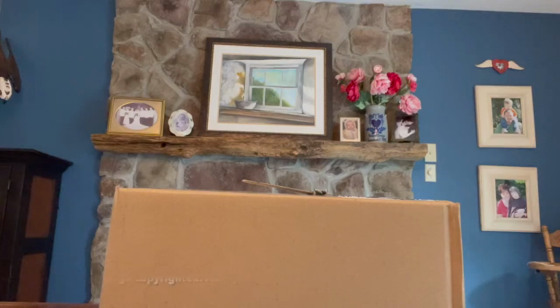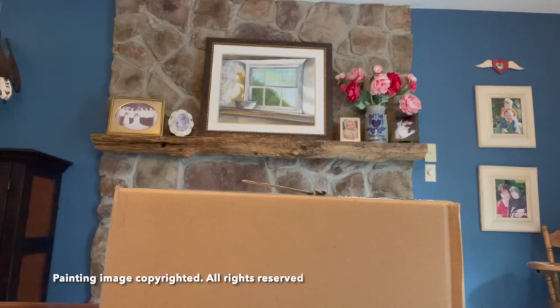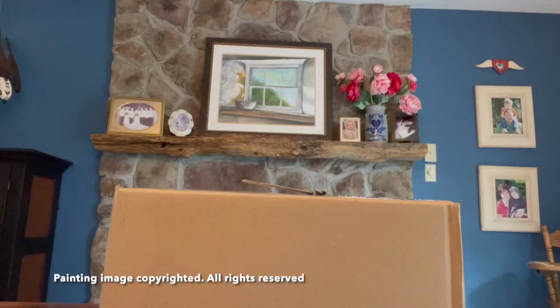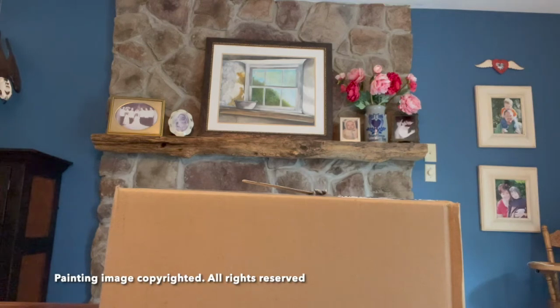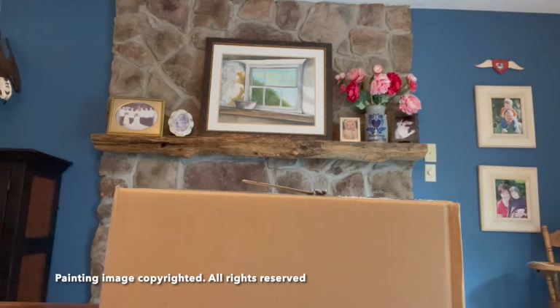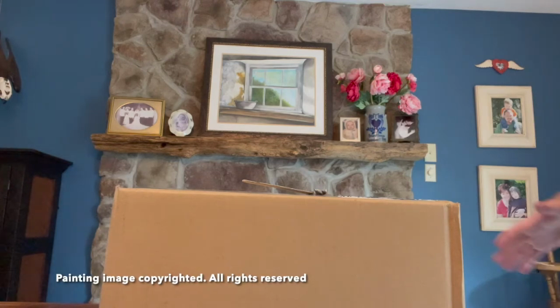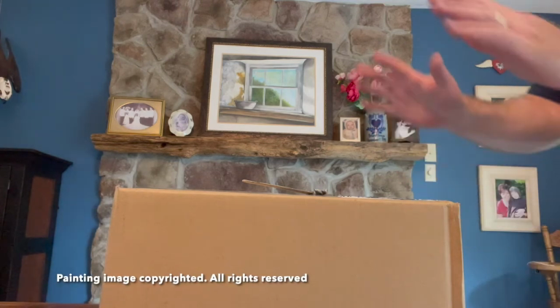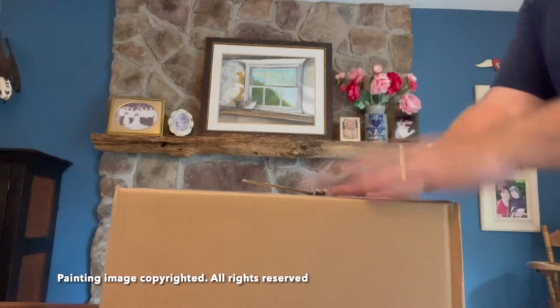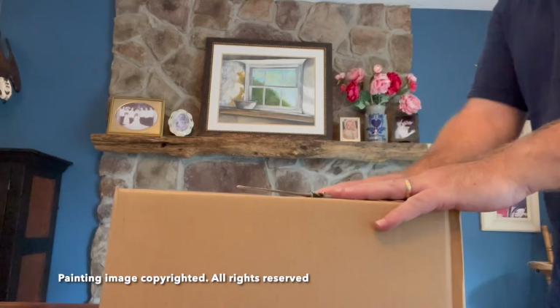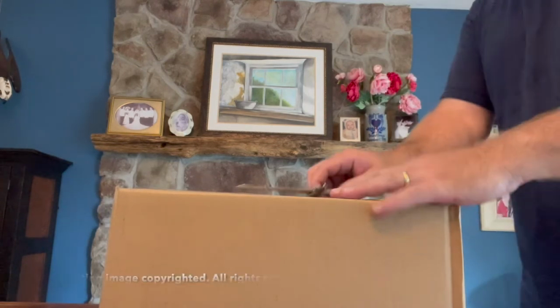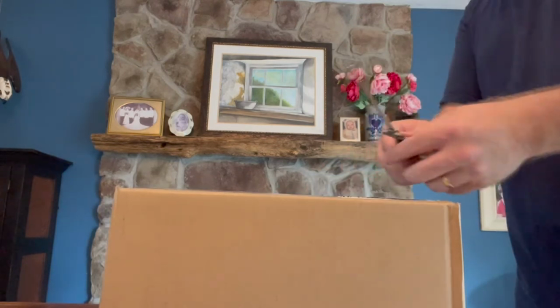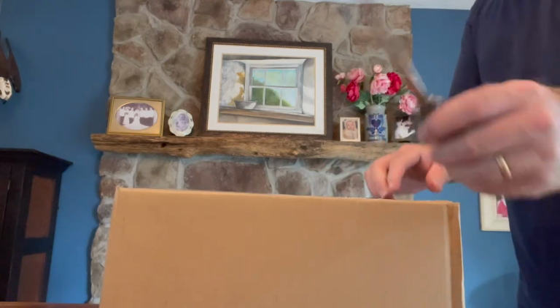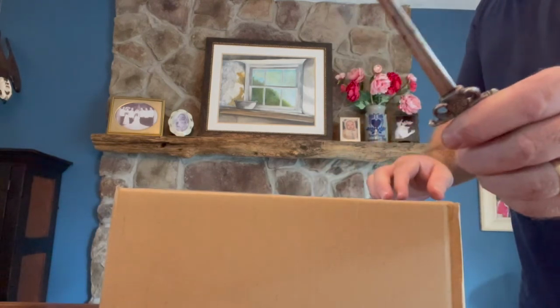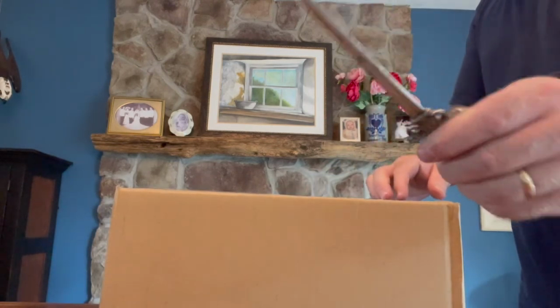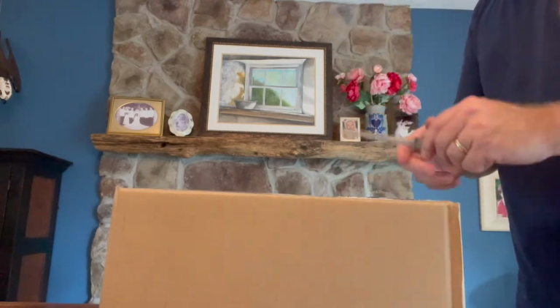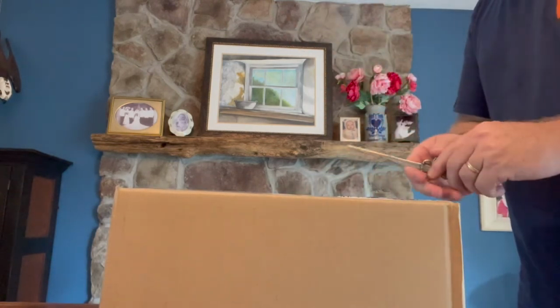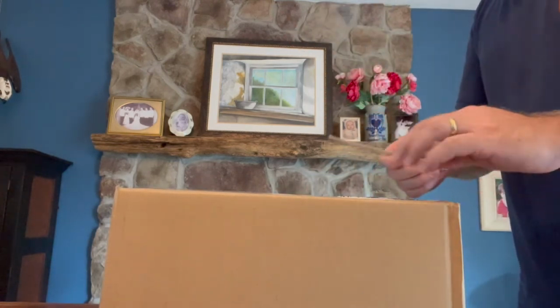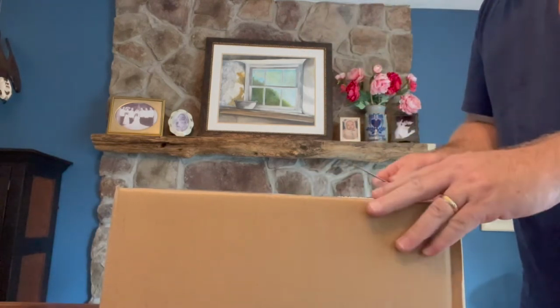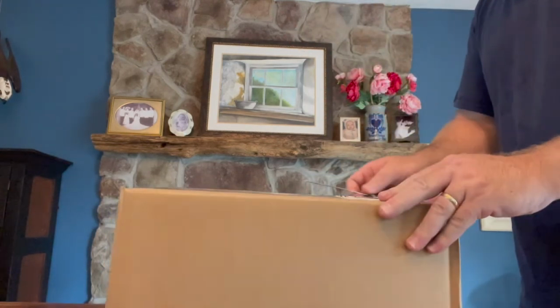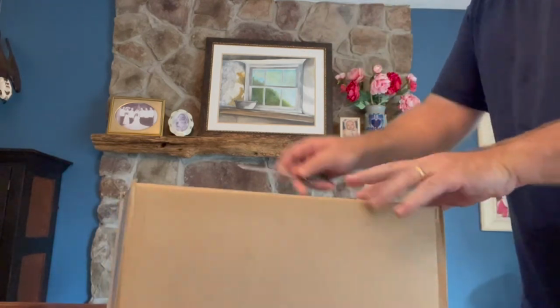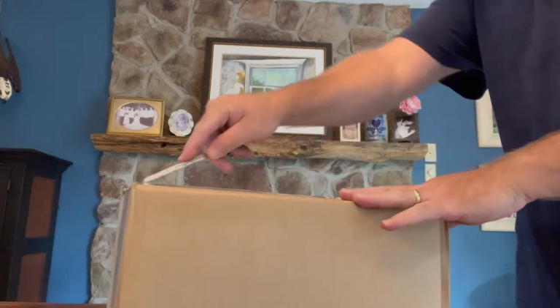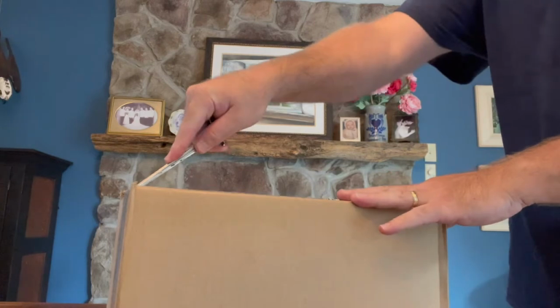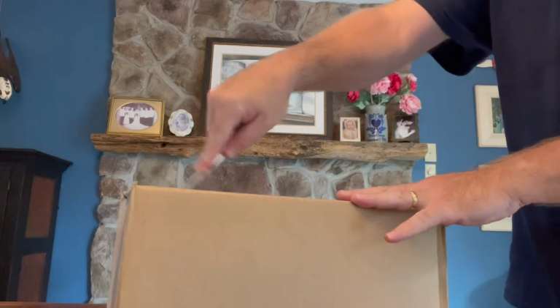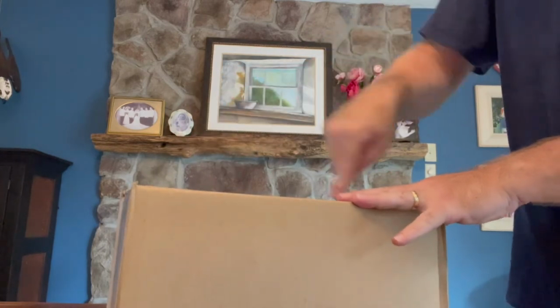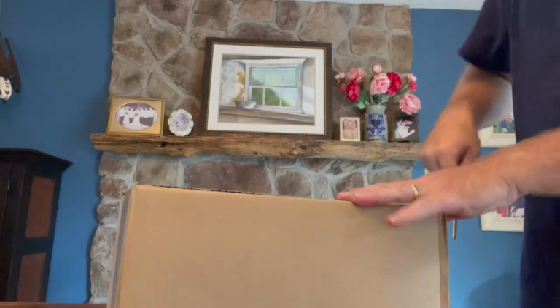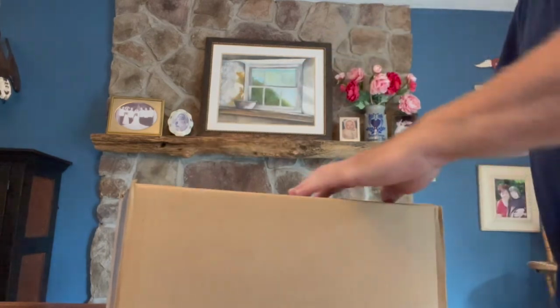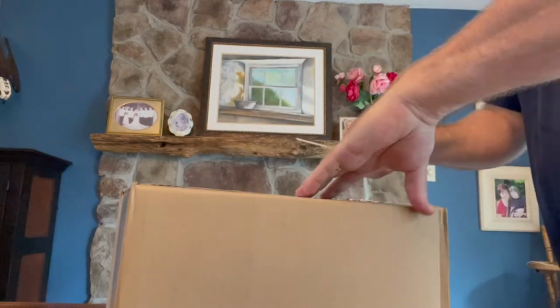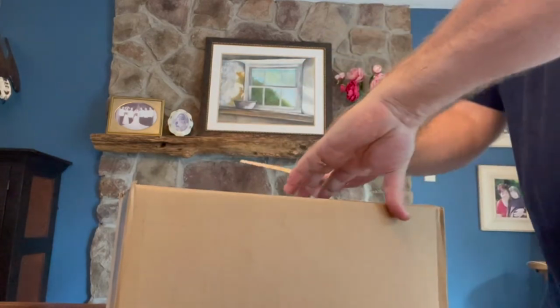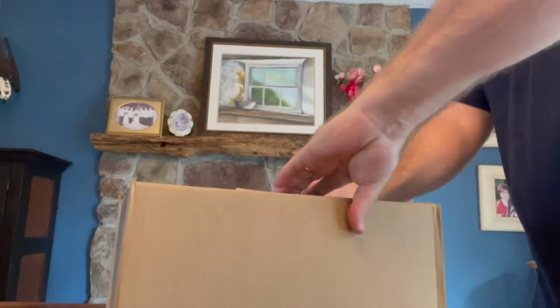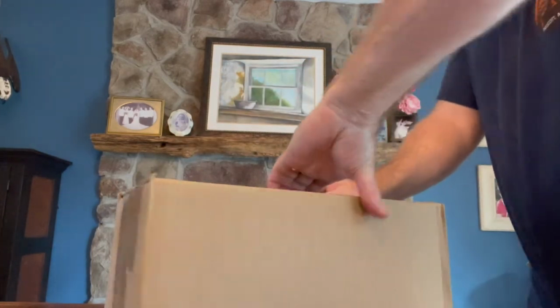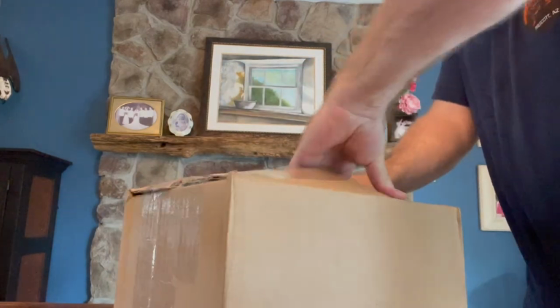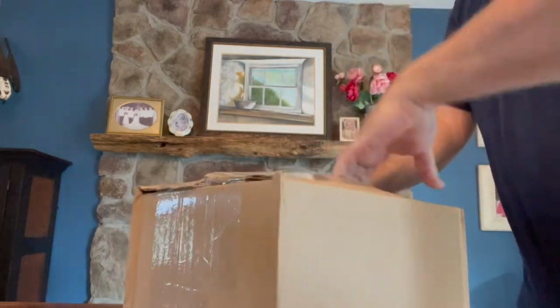So we're inside where it's a lot cooler. Here's what we got — I'm going to use my trusty little sword to open this thing up and see what we've got in there.